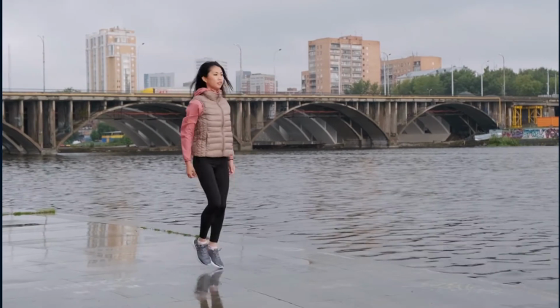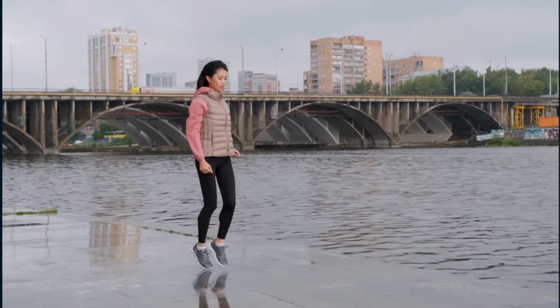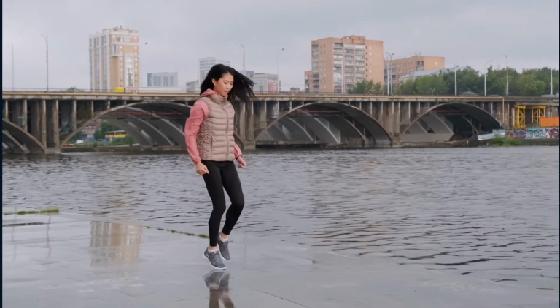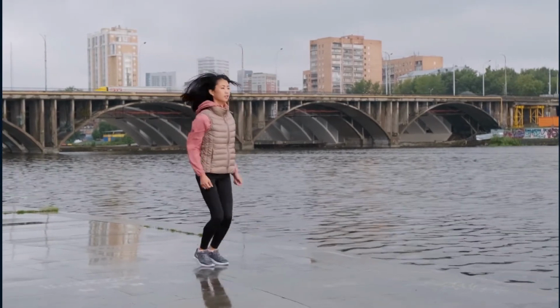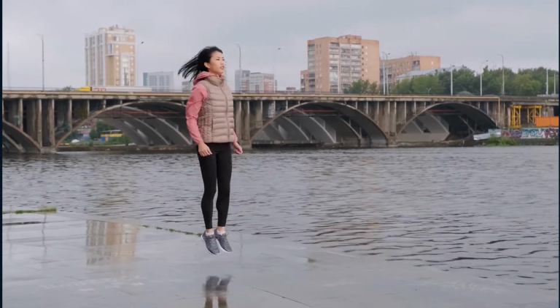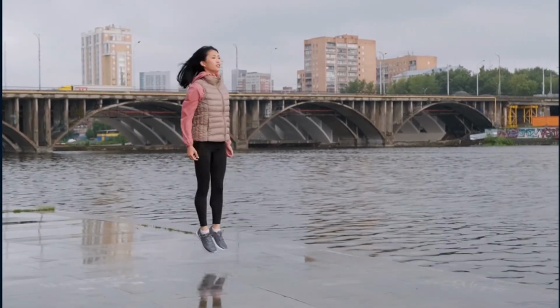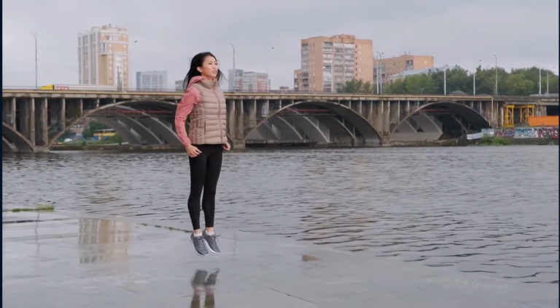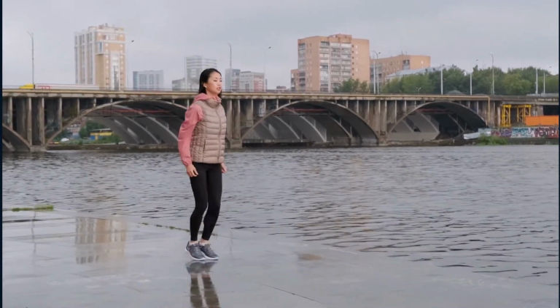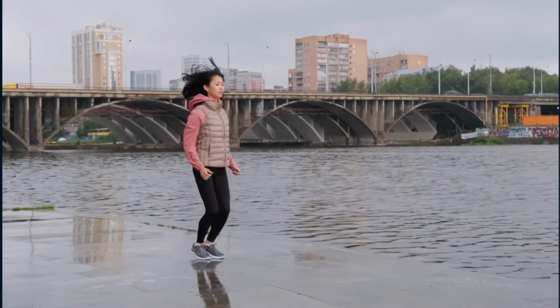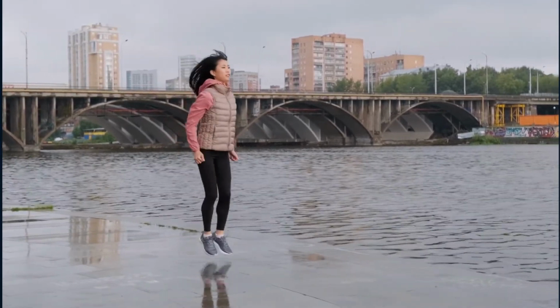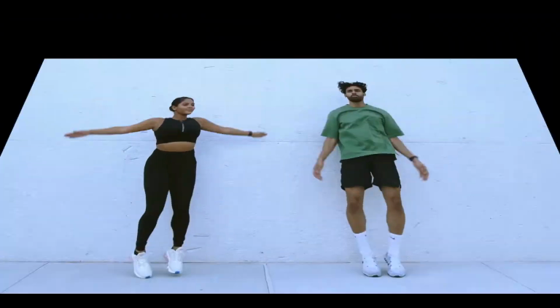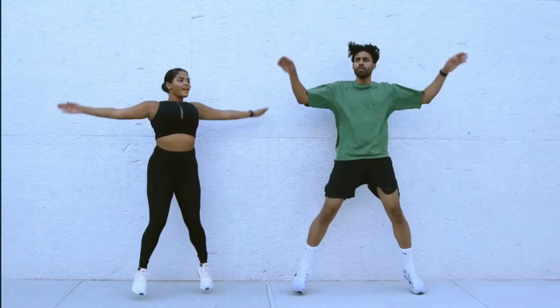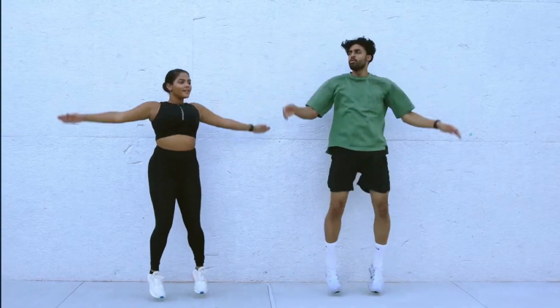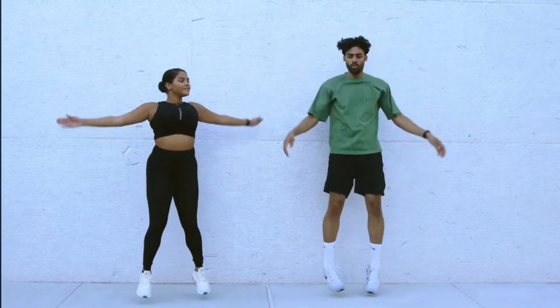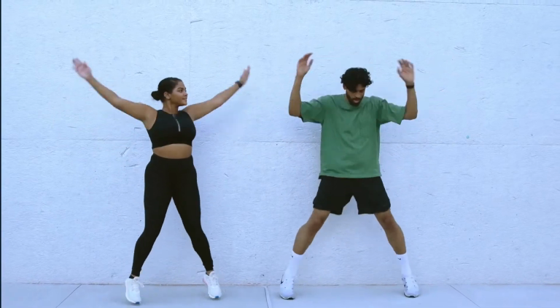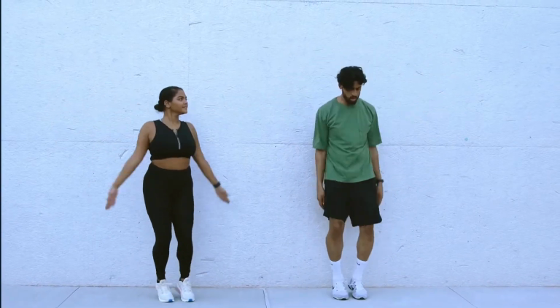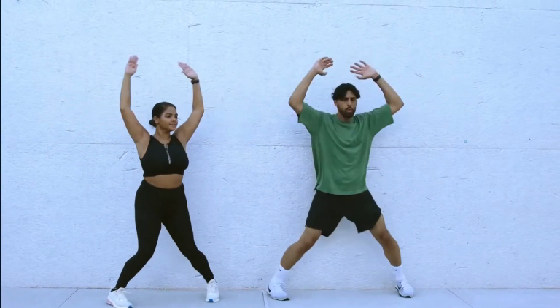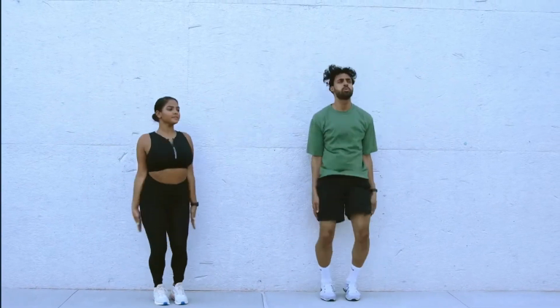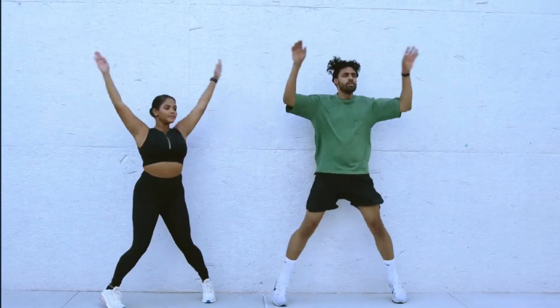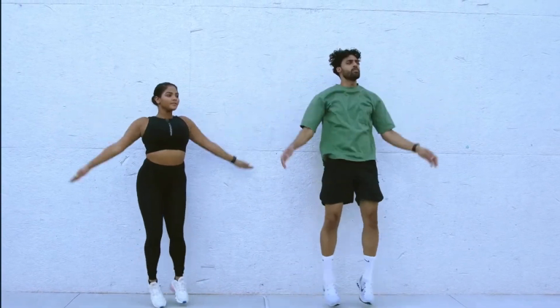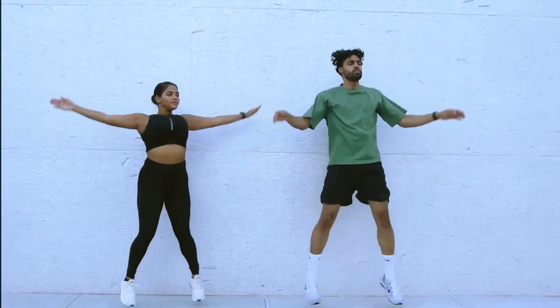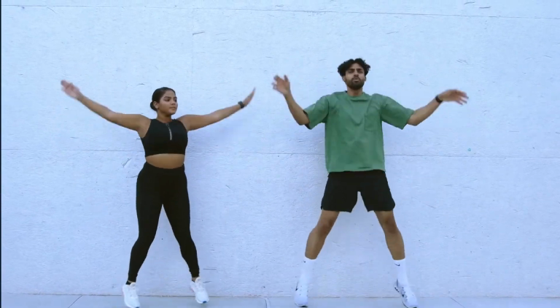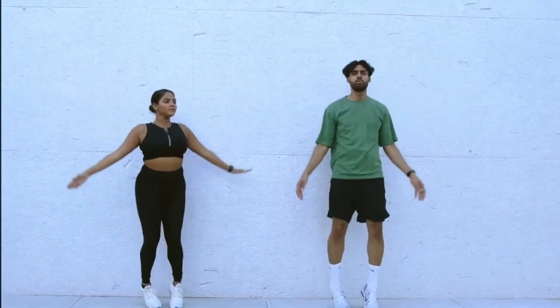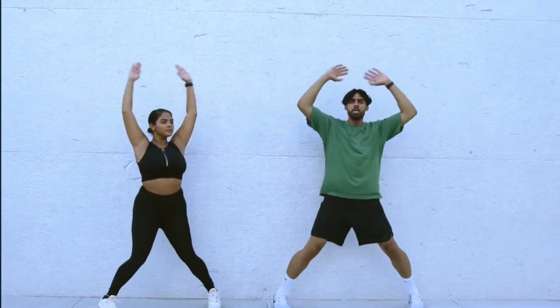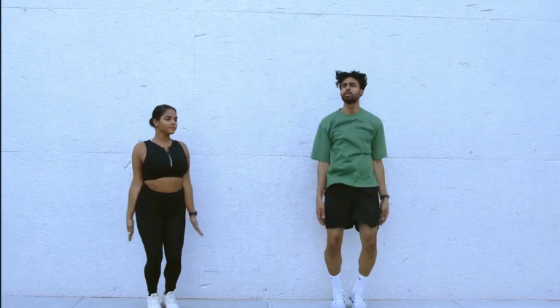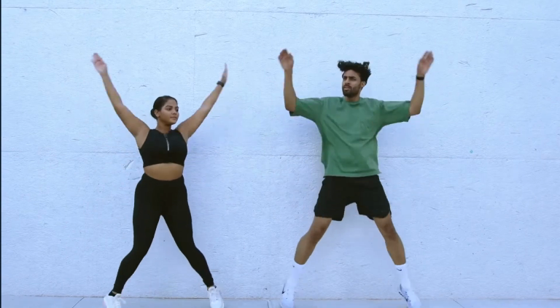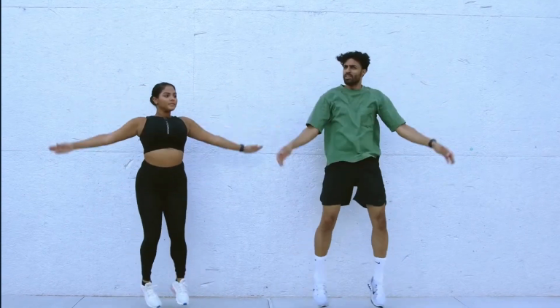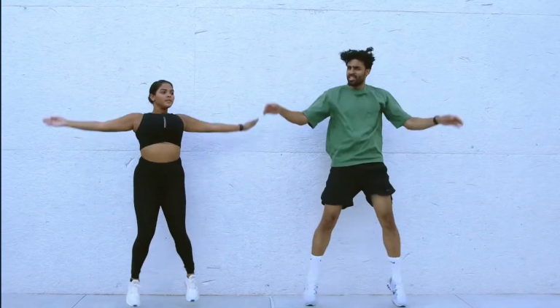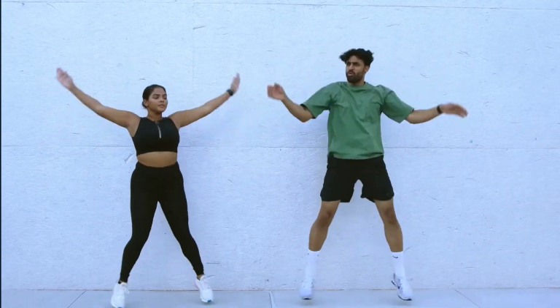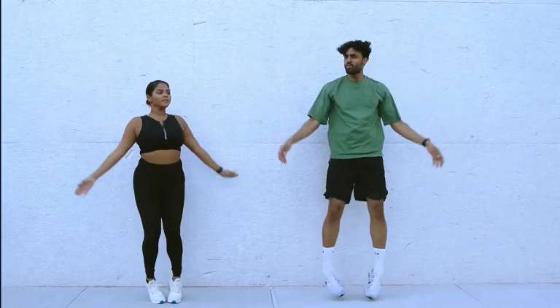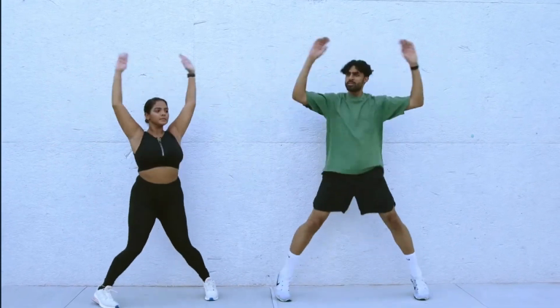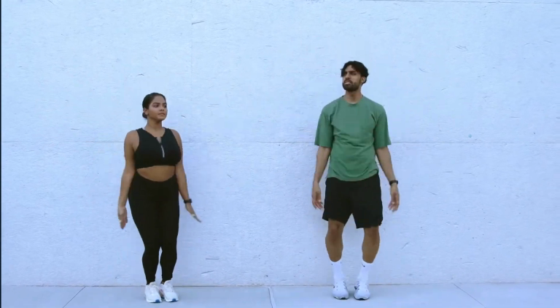The higher and faster you jump, the more power and strength you develop.